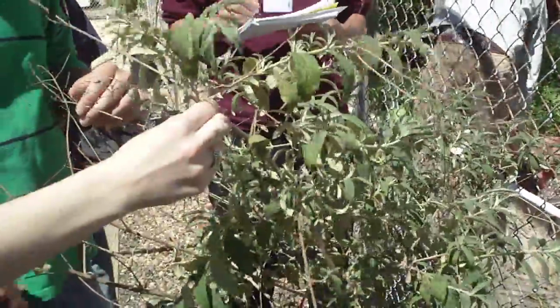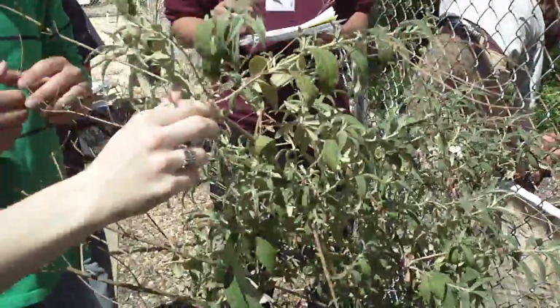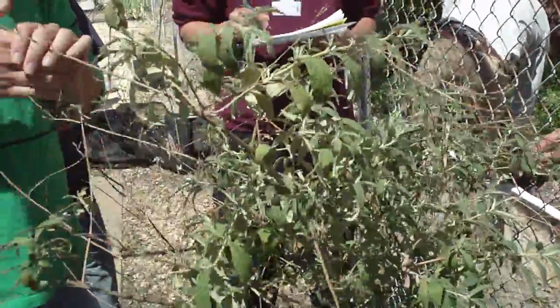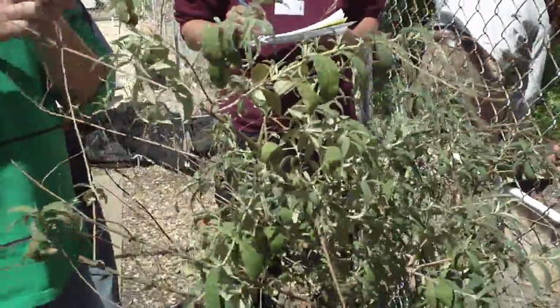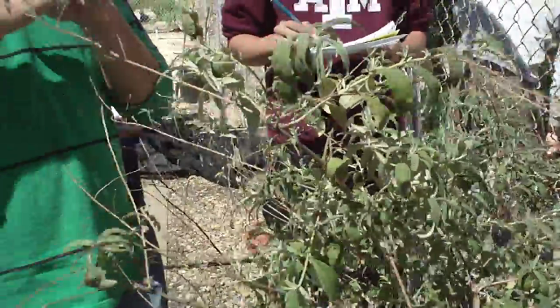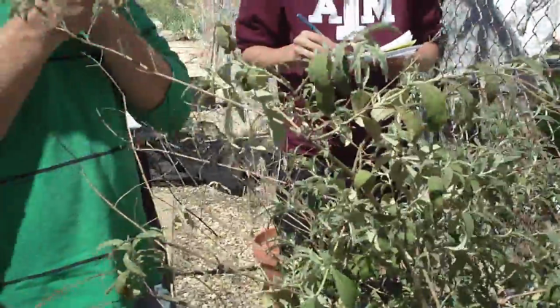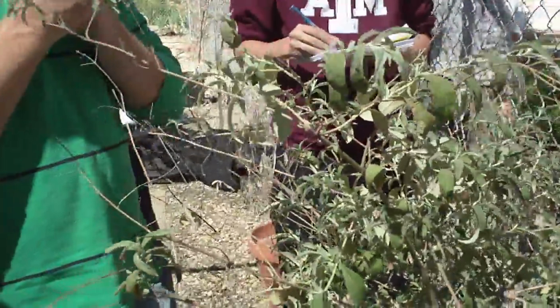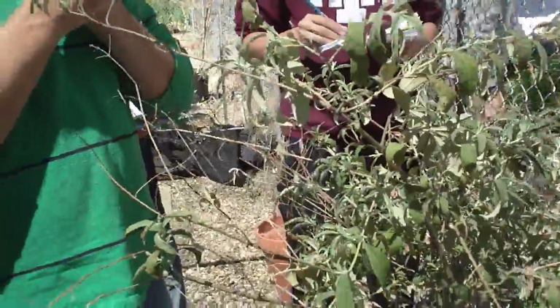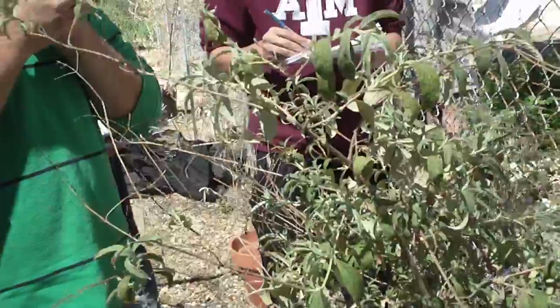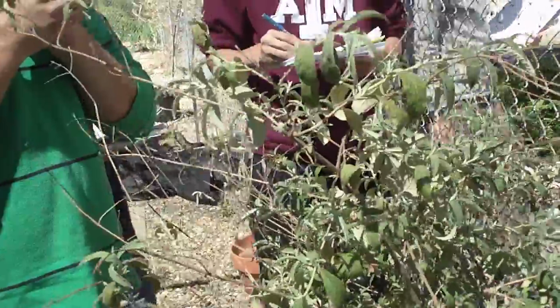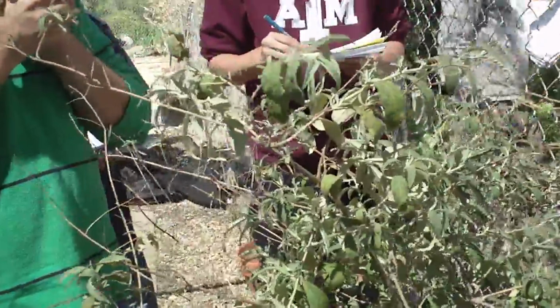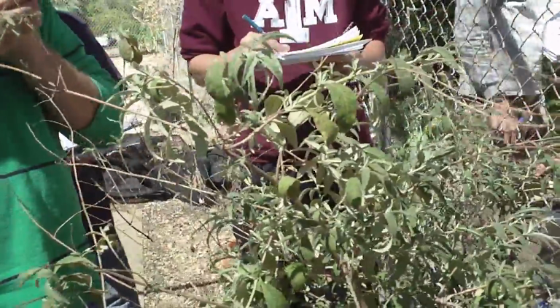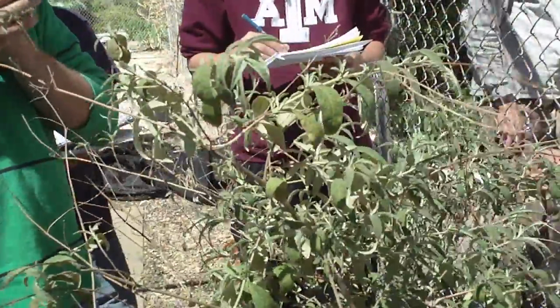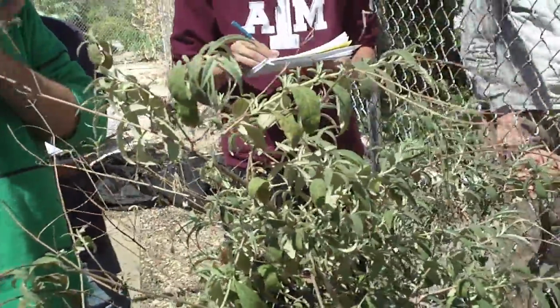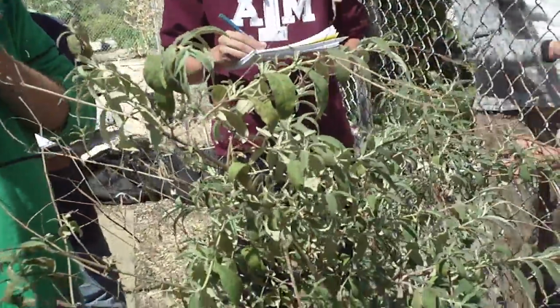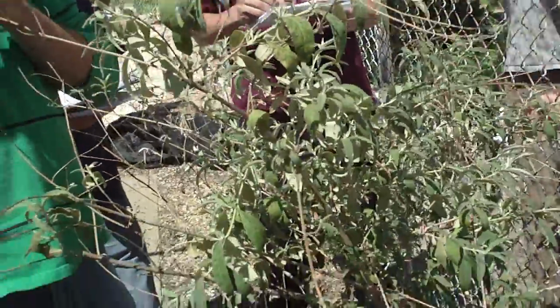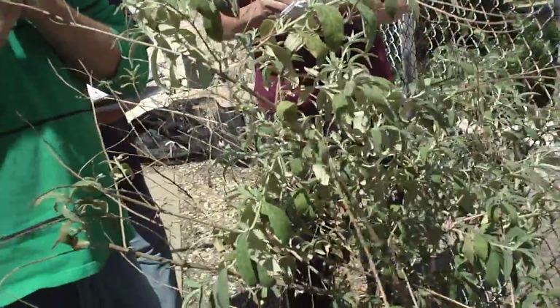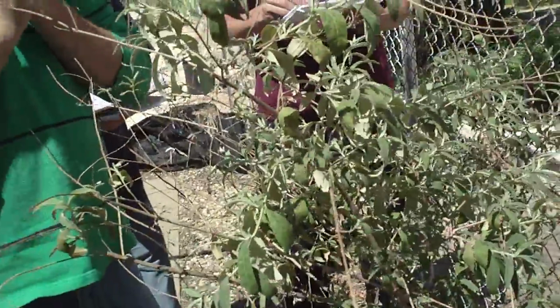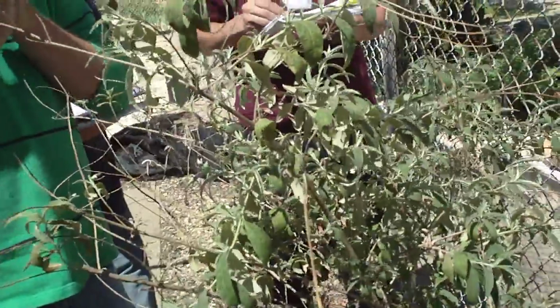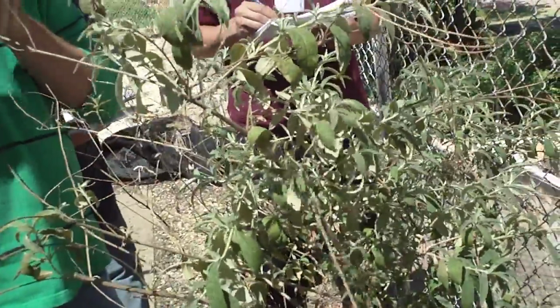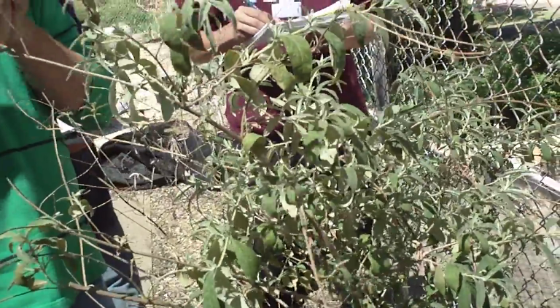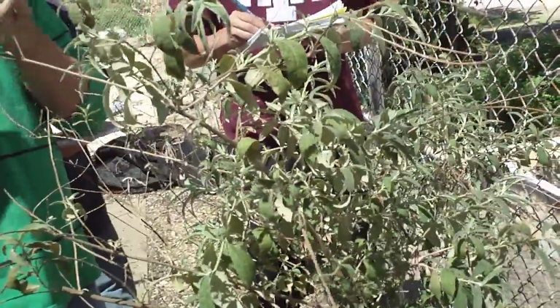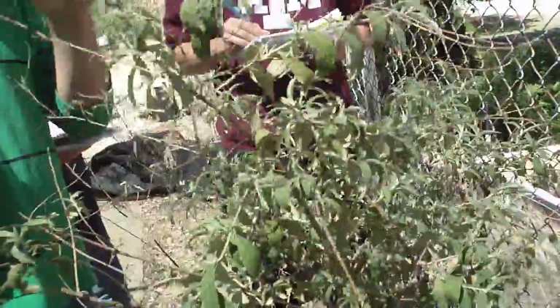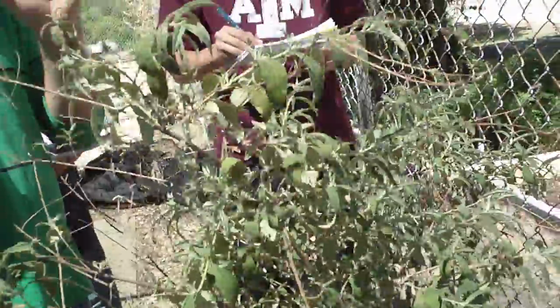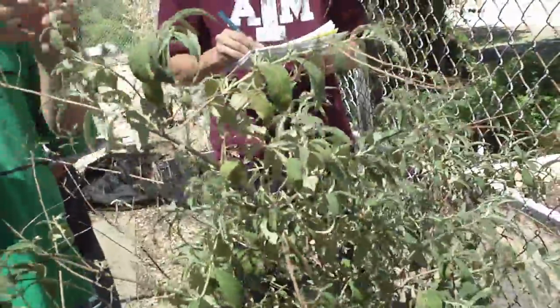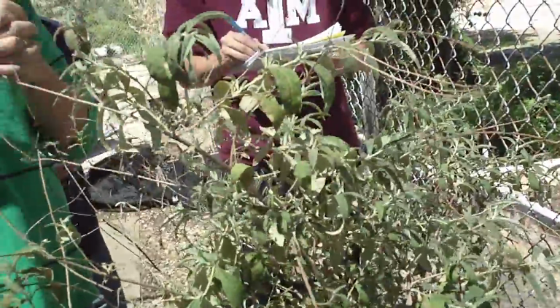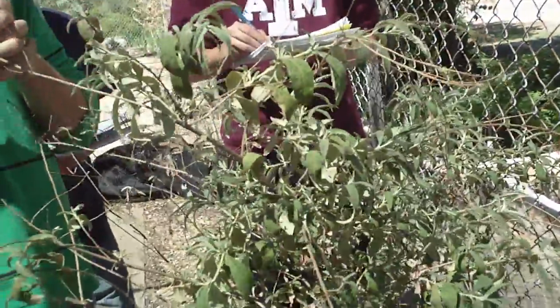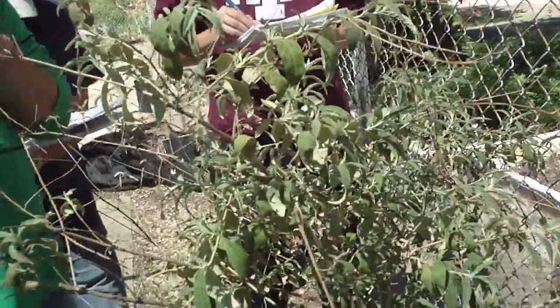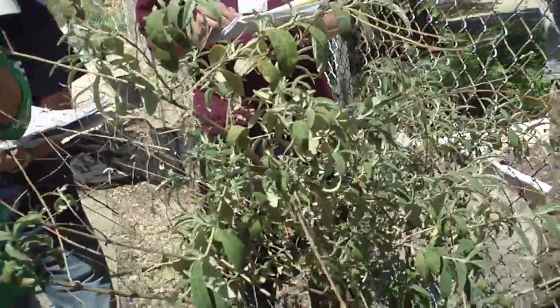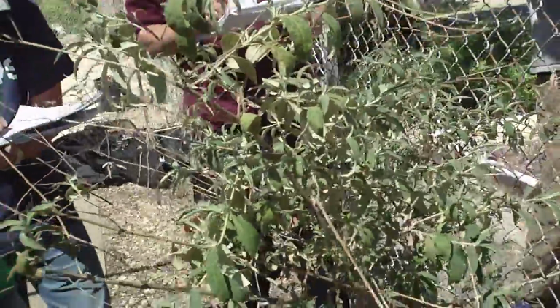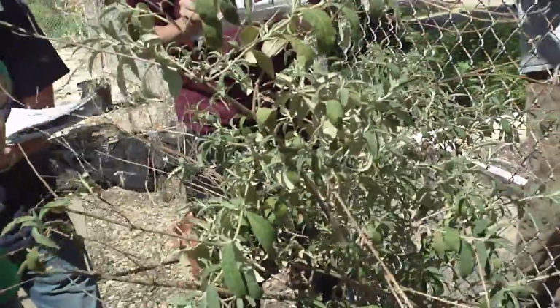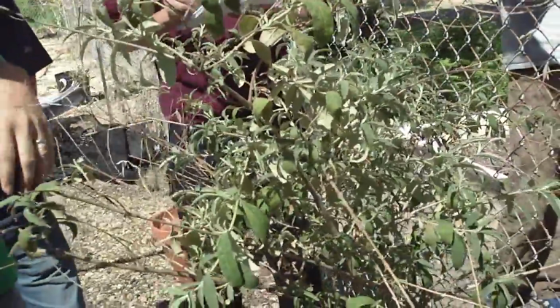Unlike the vitex, this has a simple leaf. The vitex doesn't — the vitex is lobed, compoundly lobed.